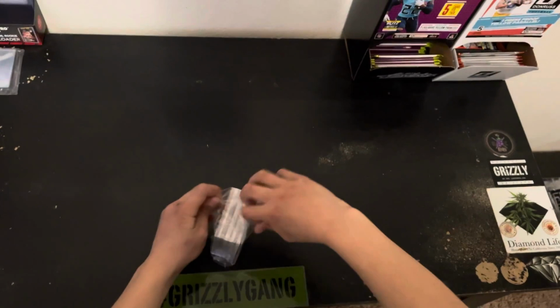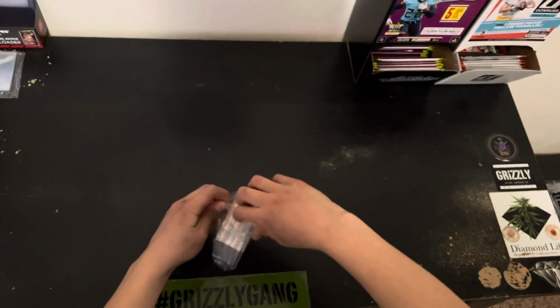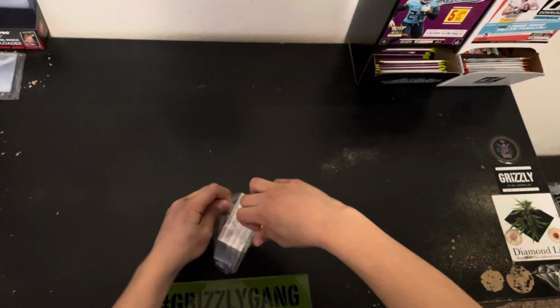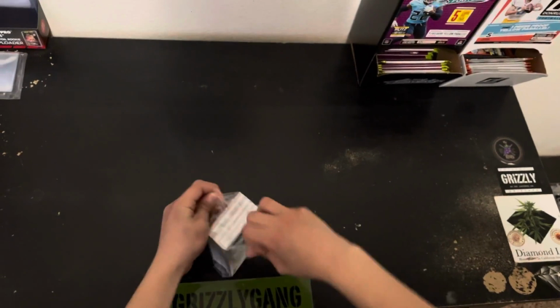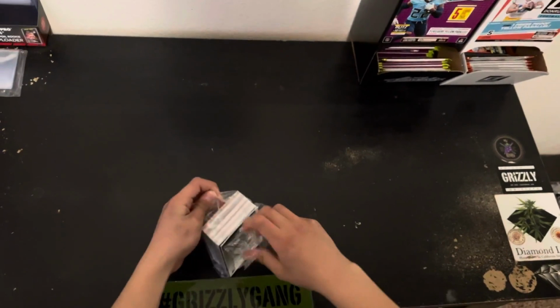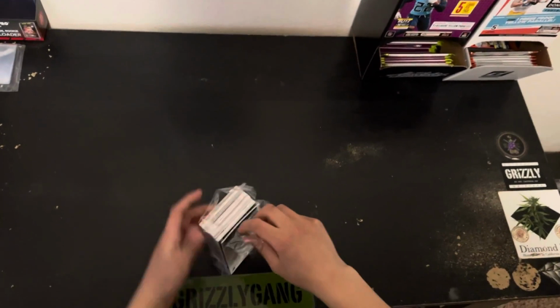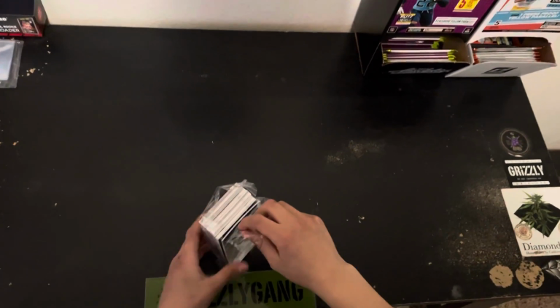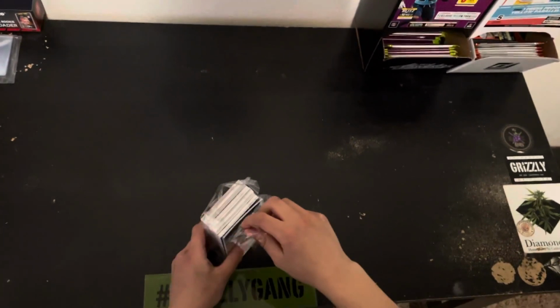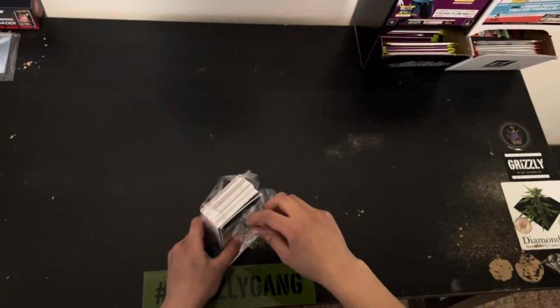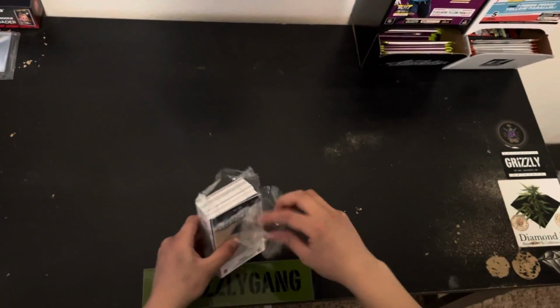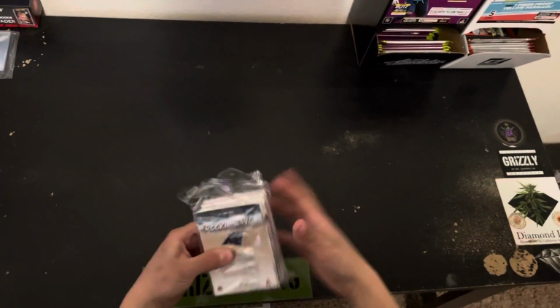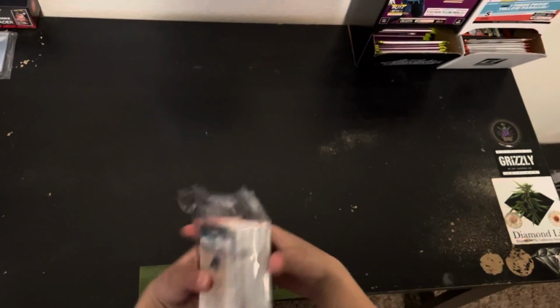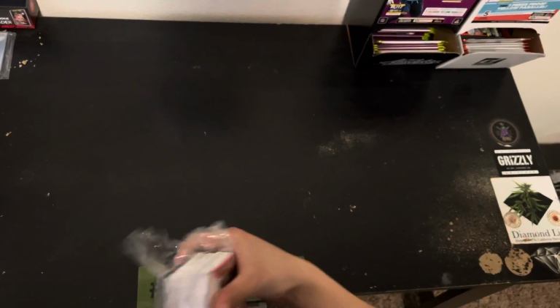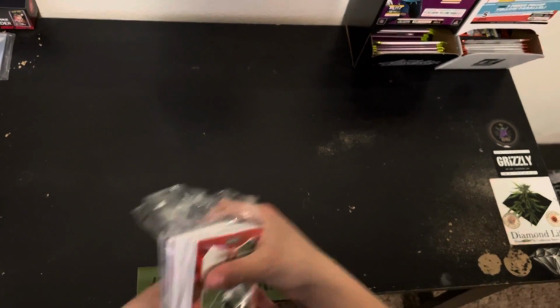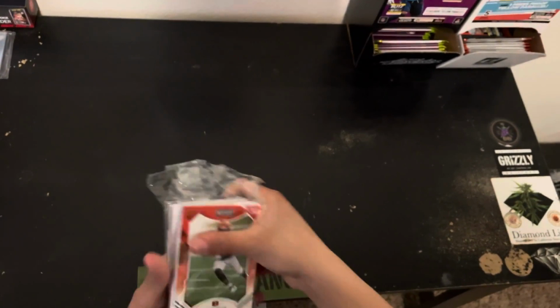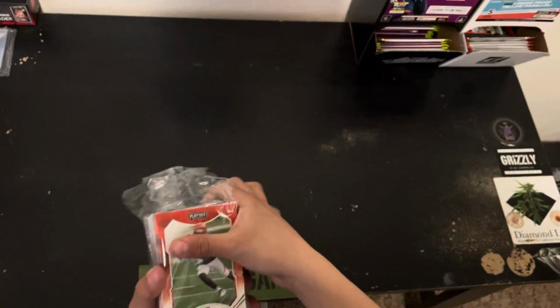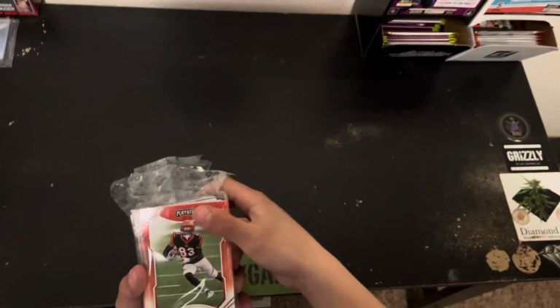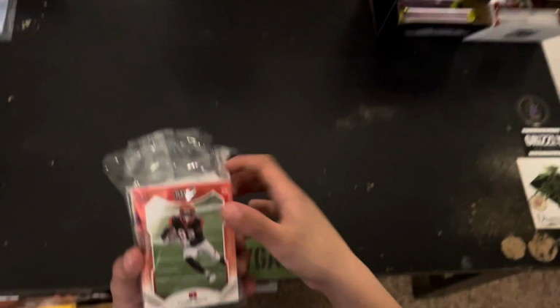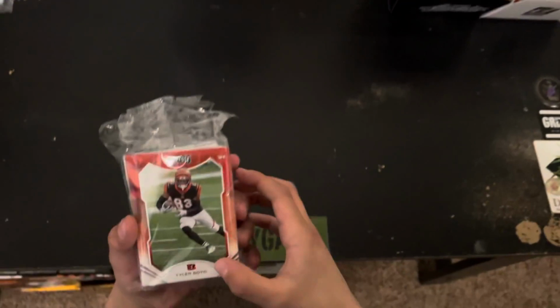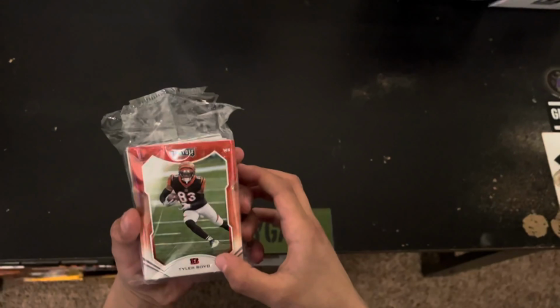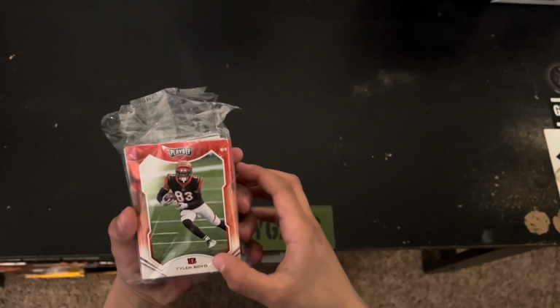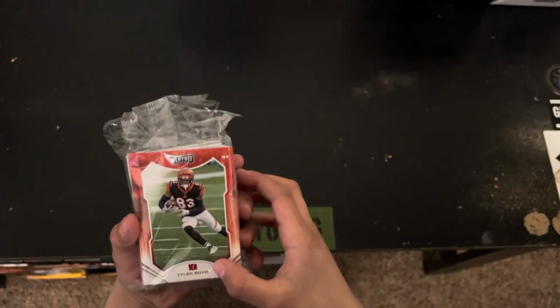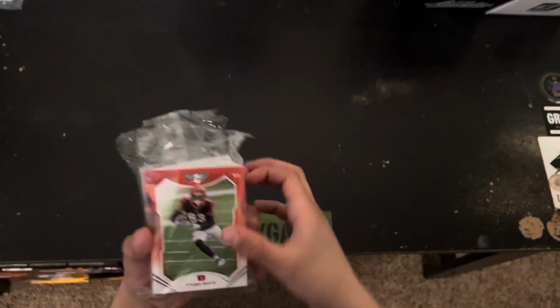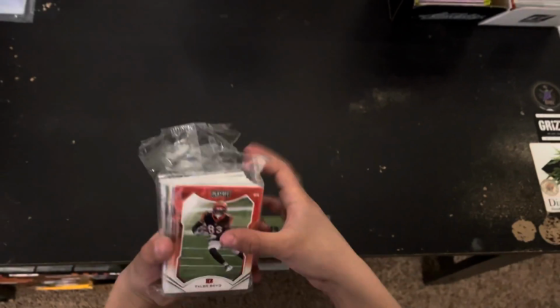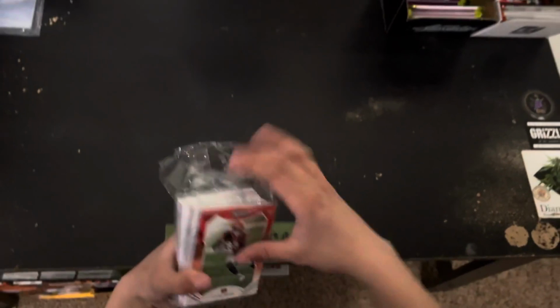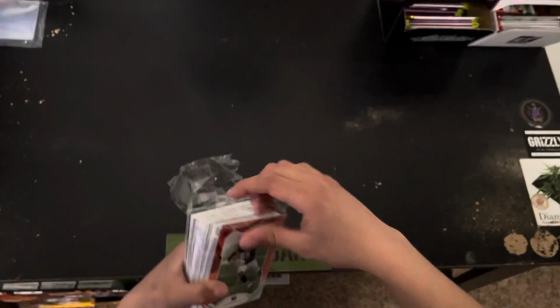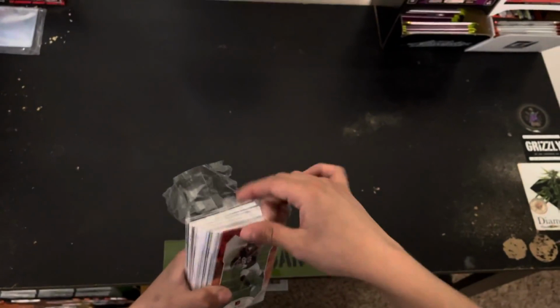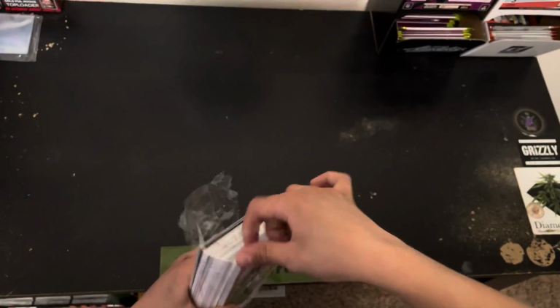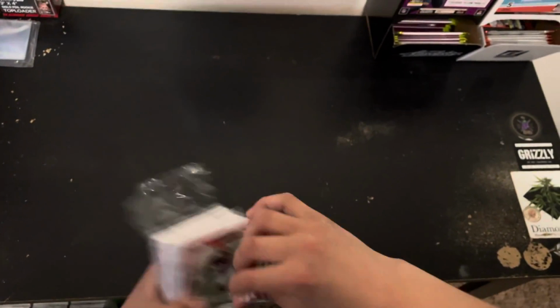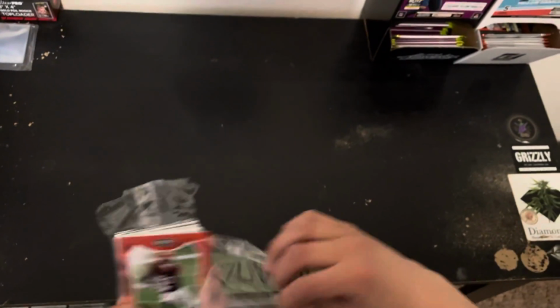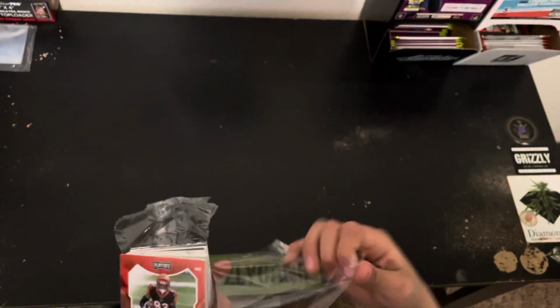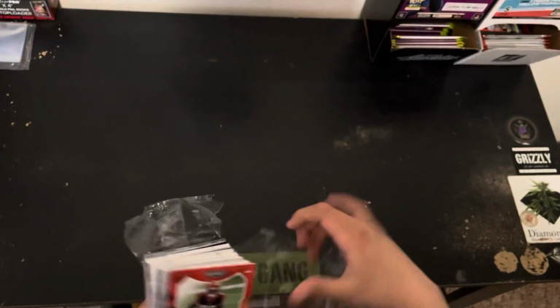Is that T. Higgins in the front? Oh, Tyler Boy. Higgins is $85.